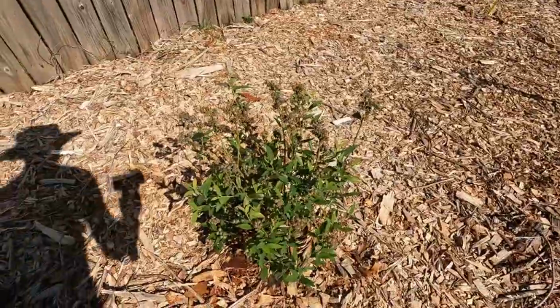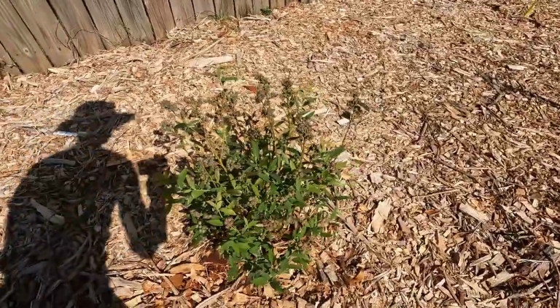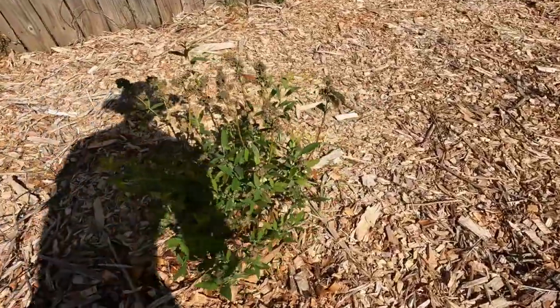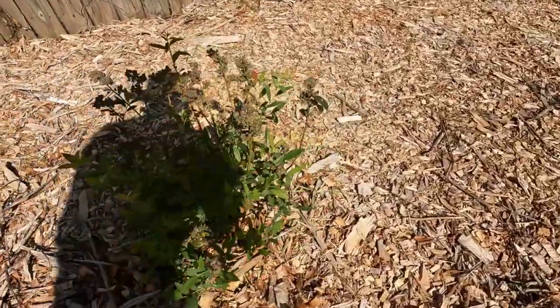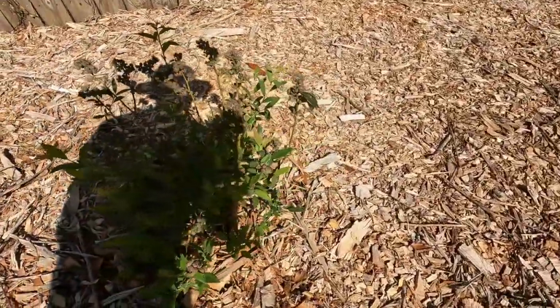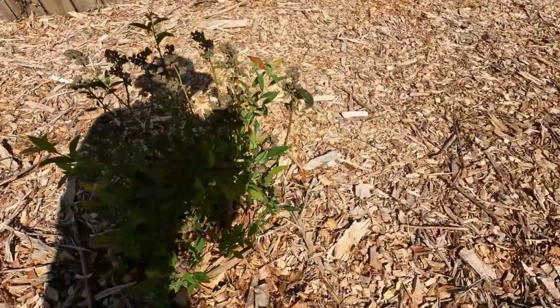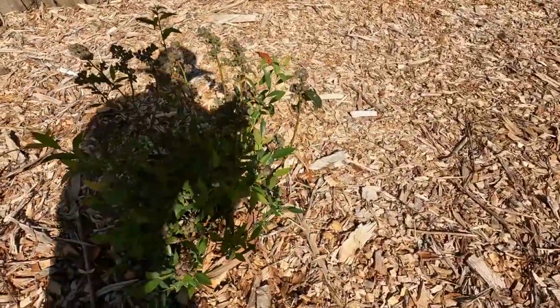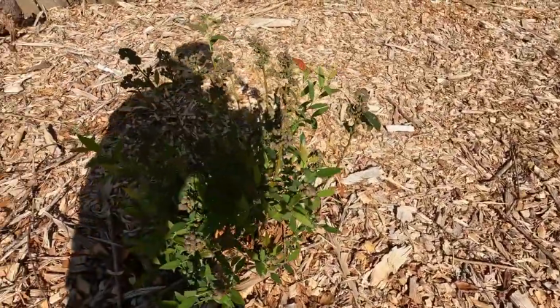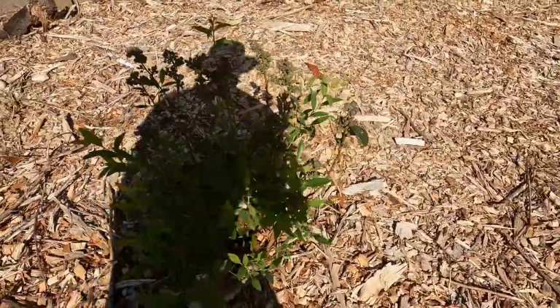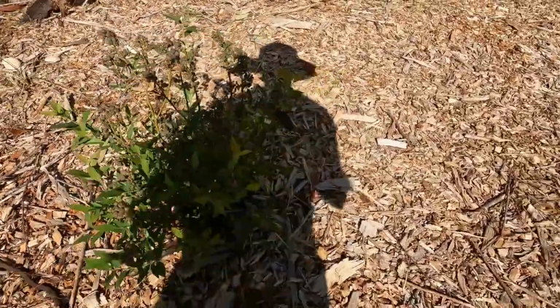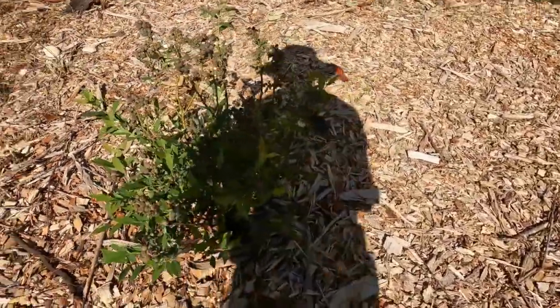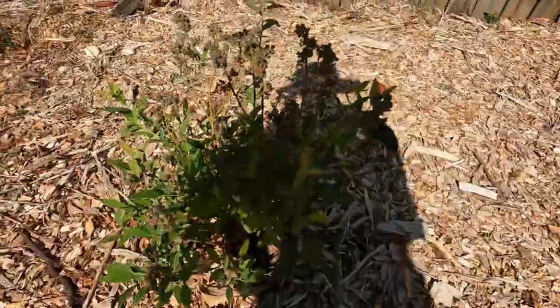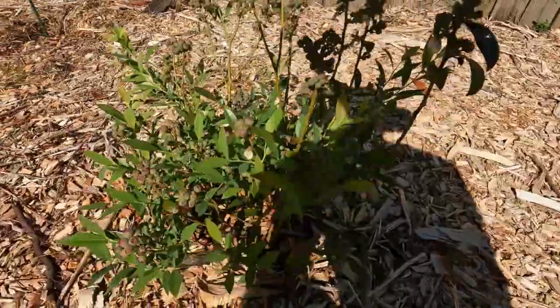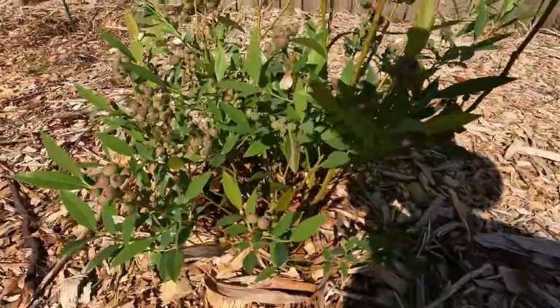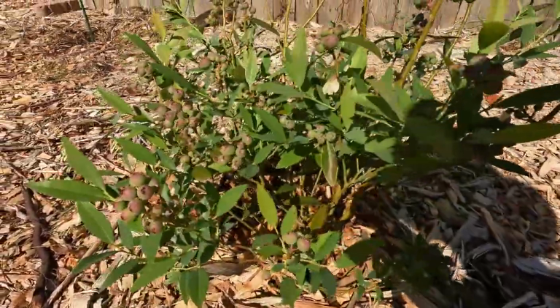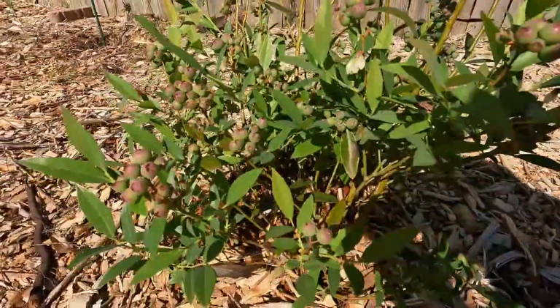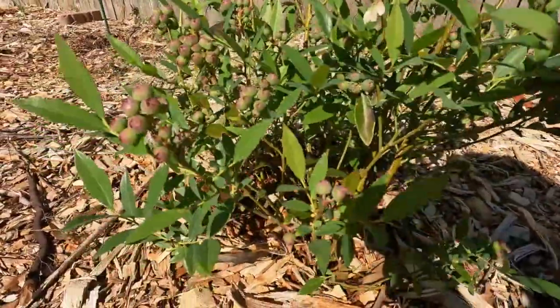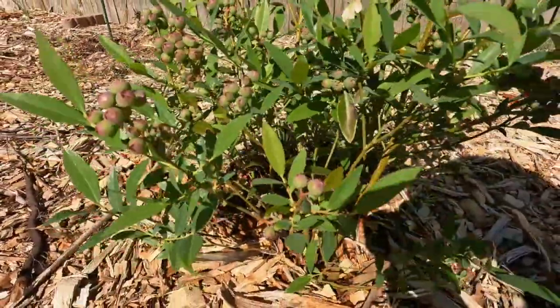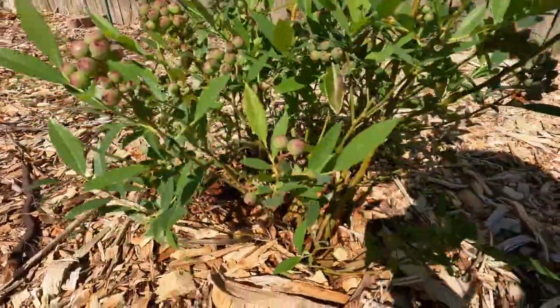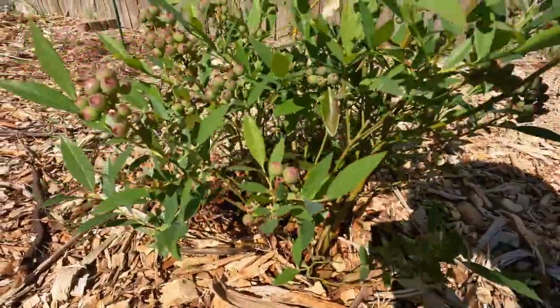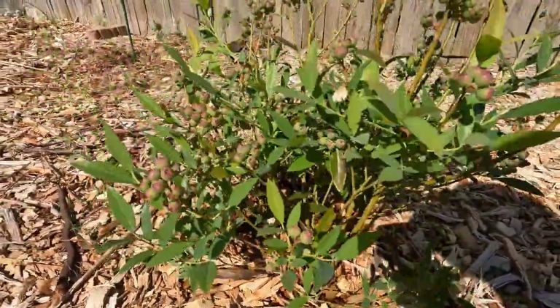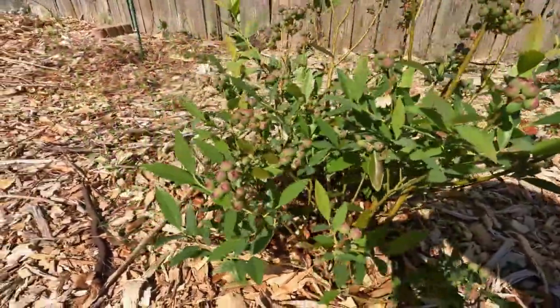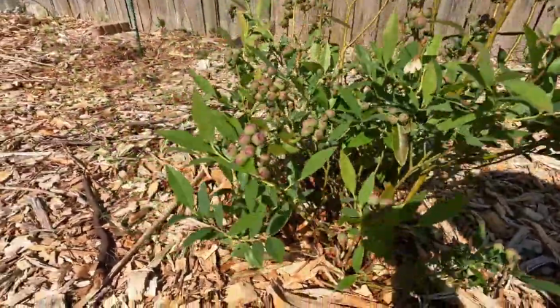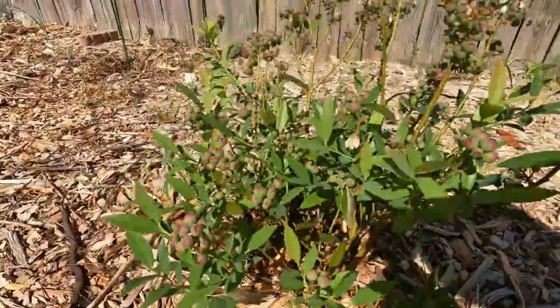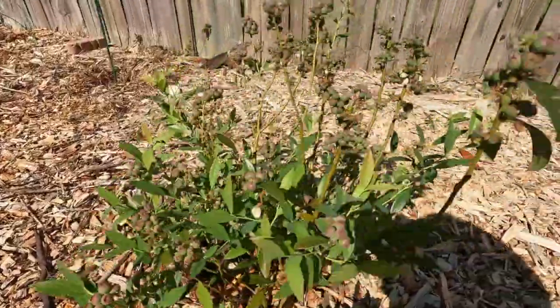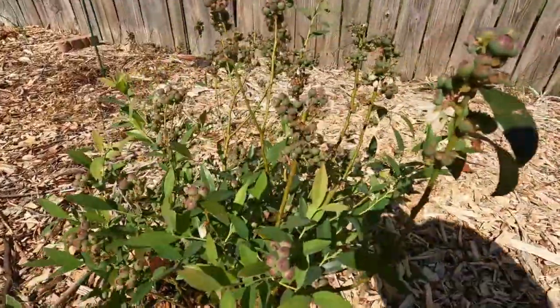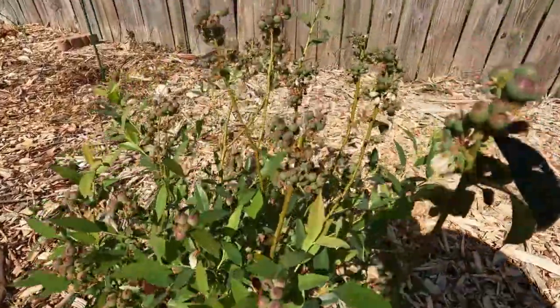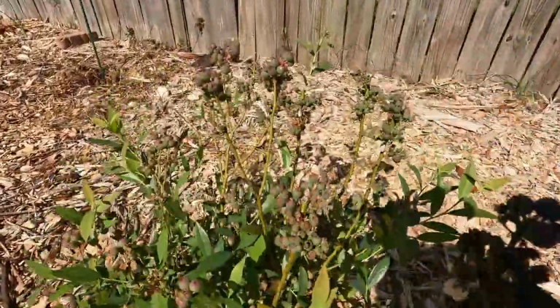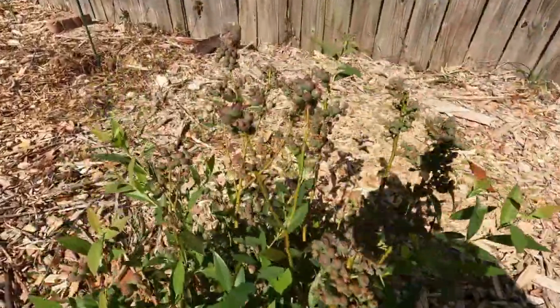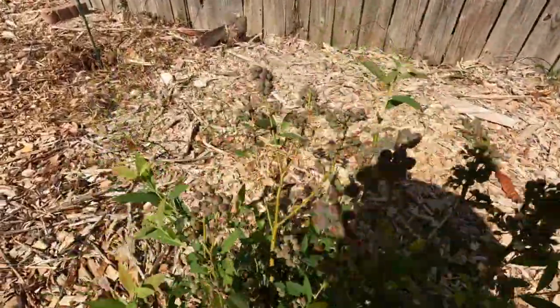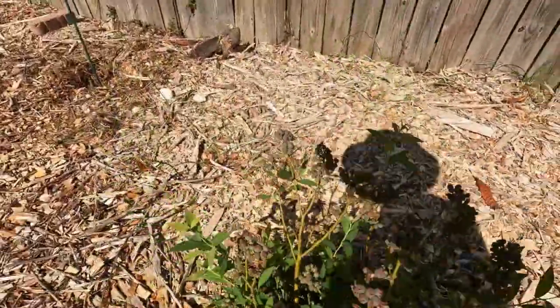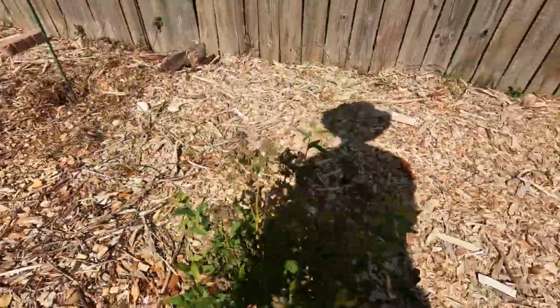This is the Pink Lemonade — this is a rabbit eye blueberry. They're supposed to be like a reddish blueberry. And those are going to be a lot of blueberries. Lots and lots of blueberries. It's a good thing I like blueberries.